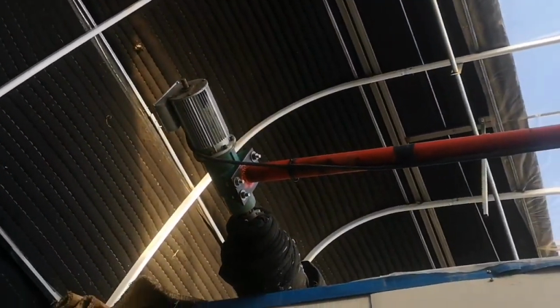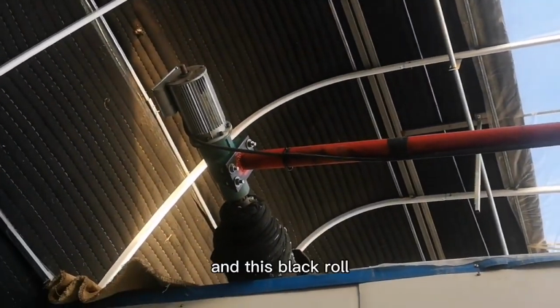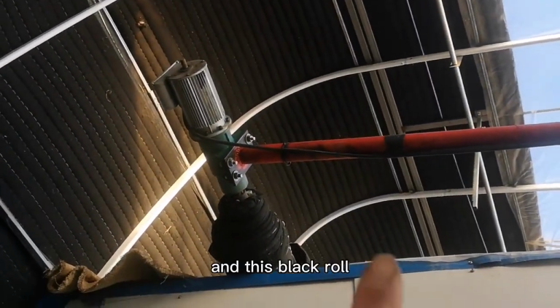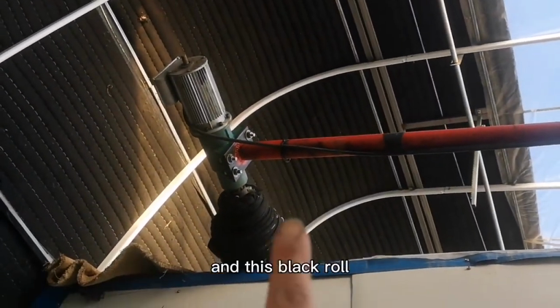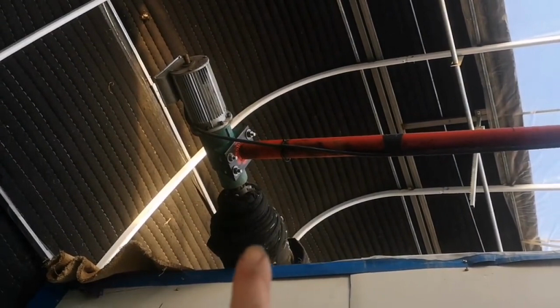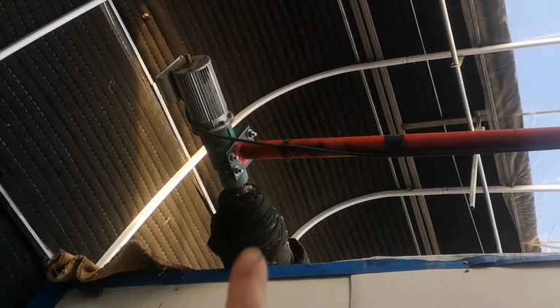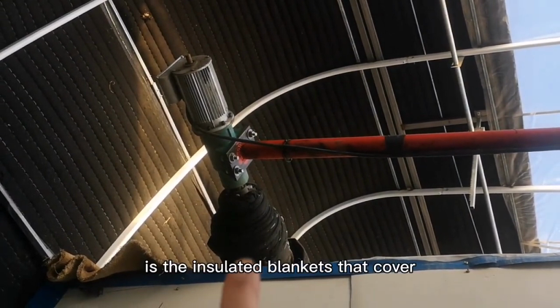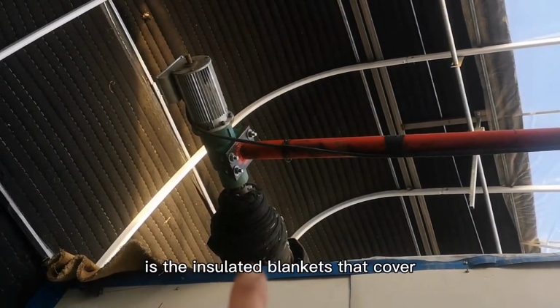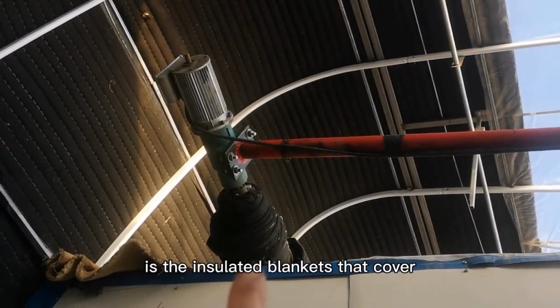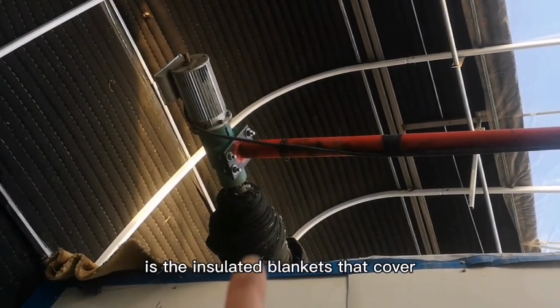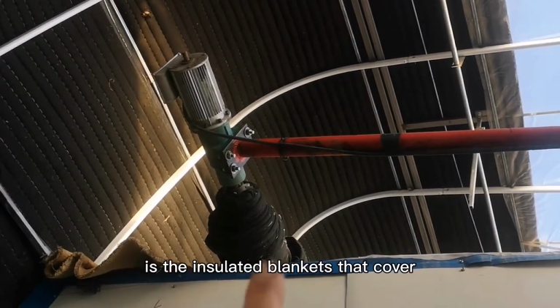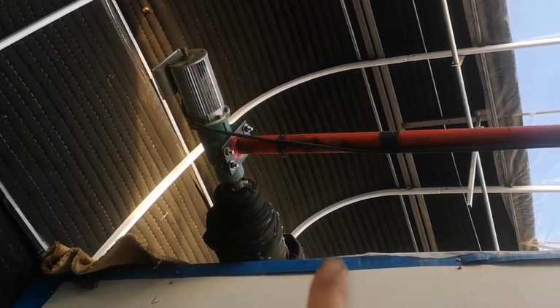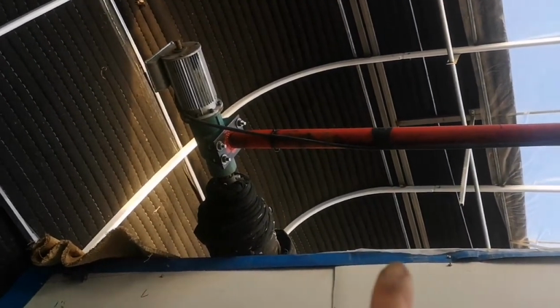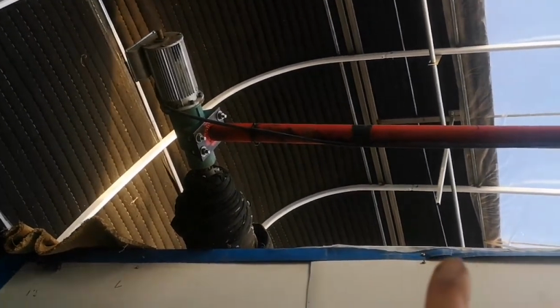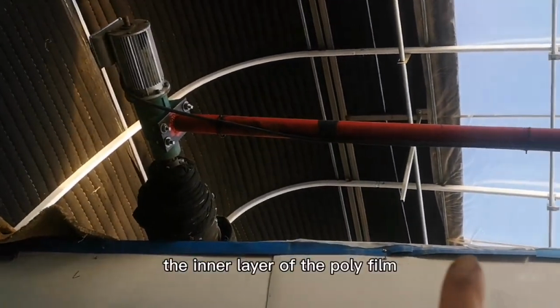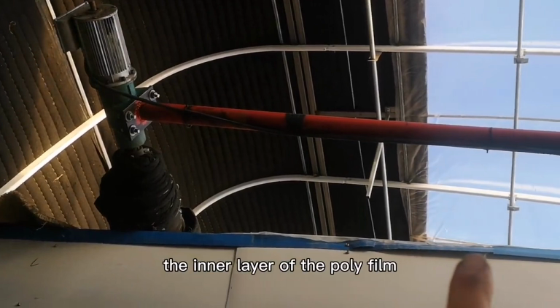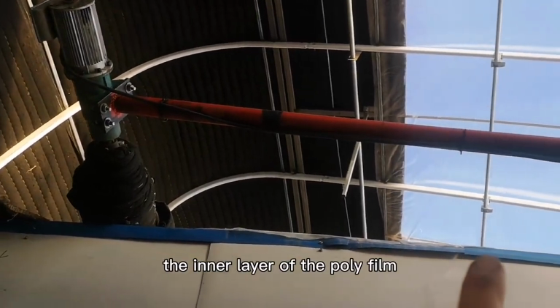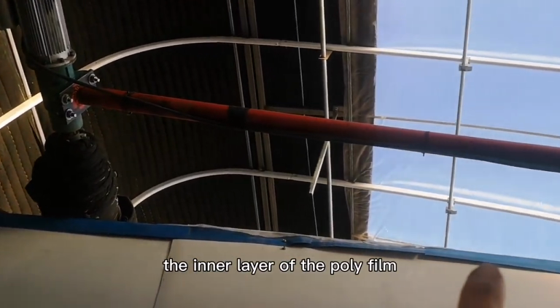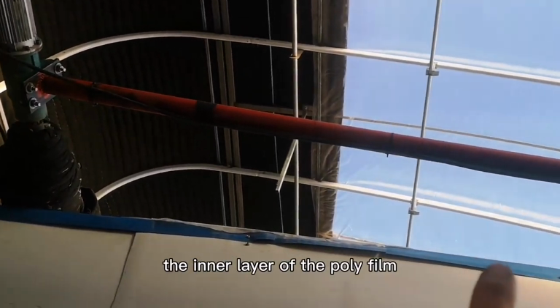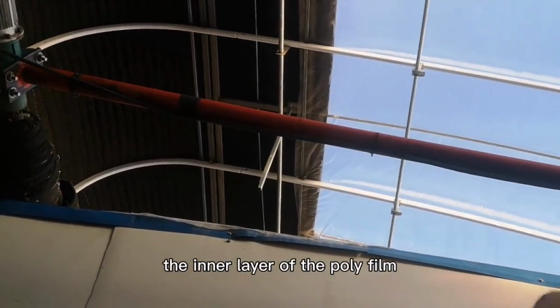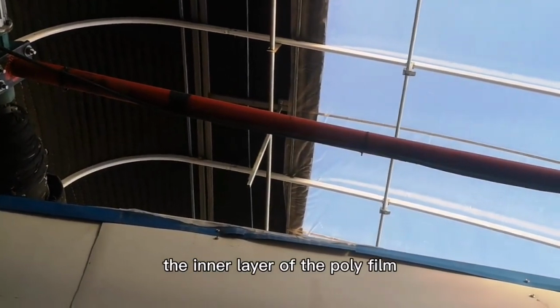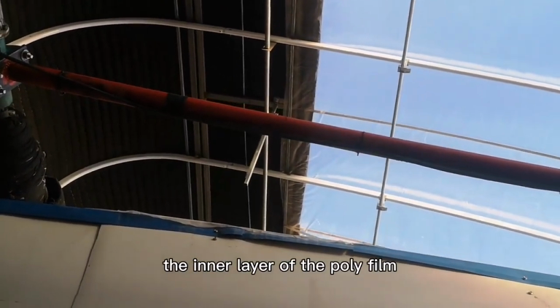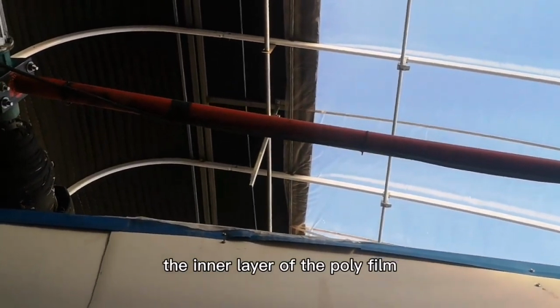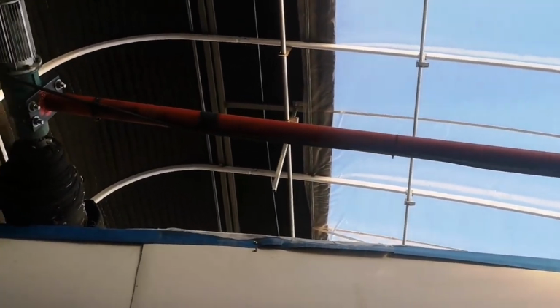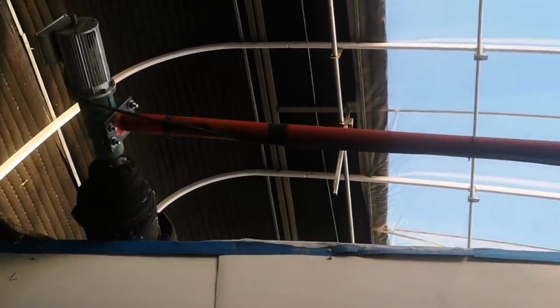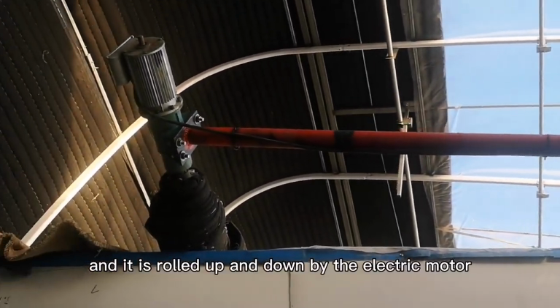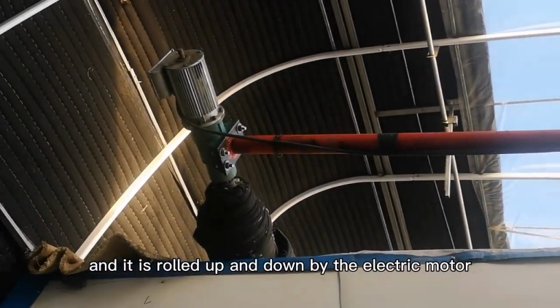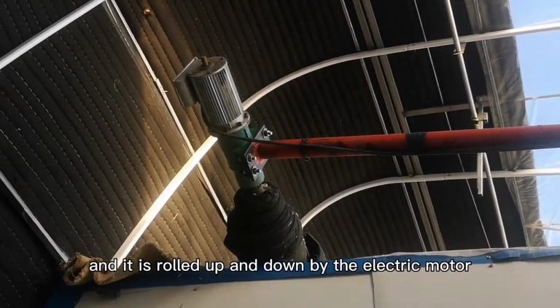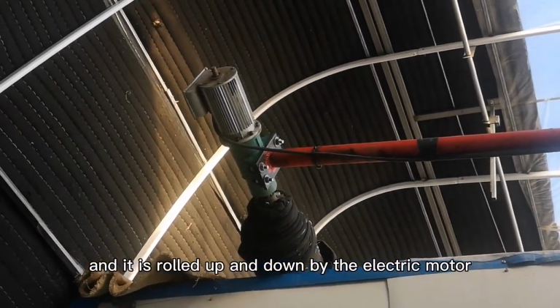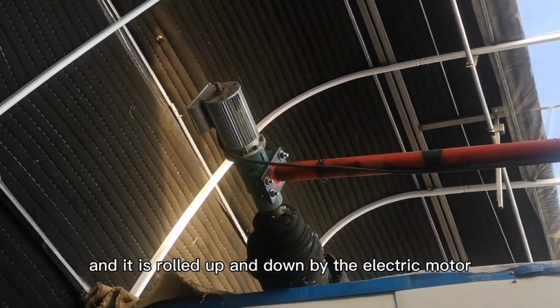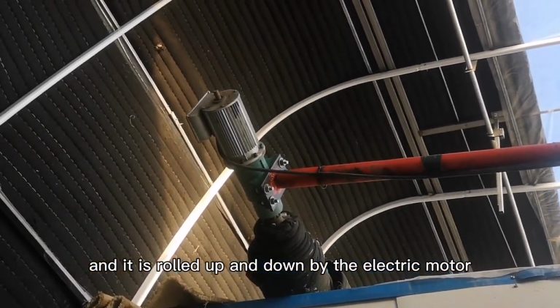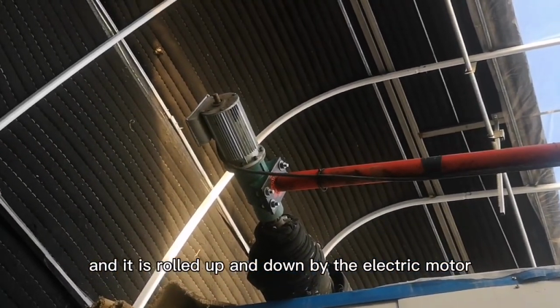This black wall is the insulated blanket that covers the inner layer of the poly film, and it is rolled up and down by an electric motor.